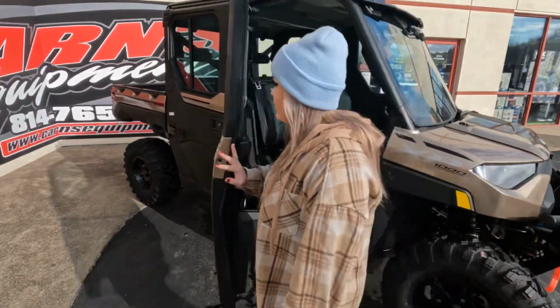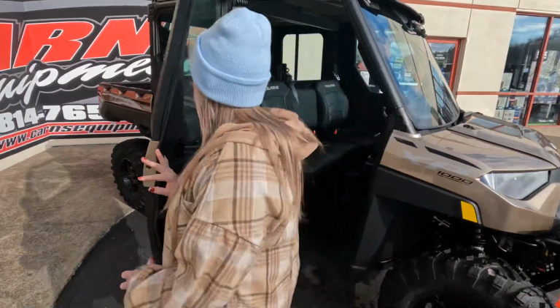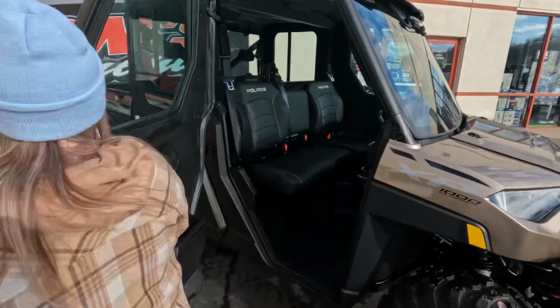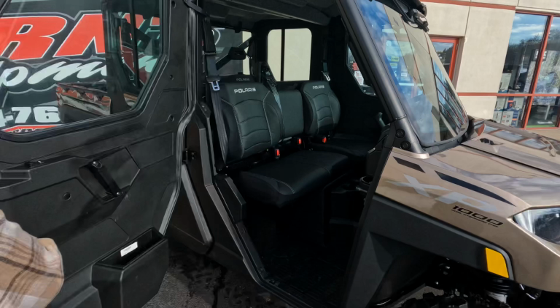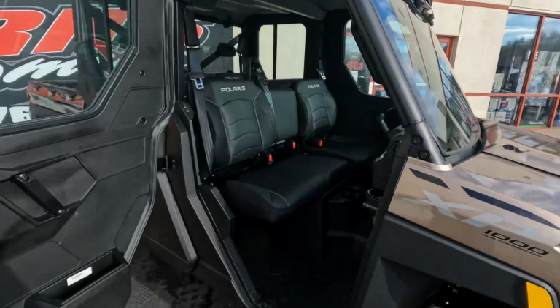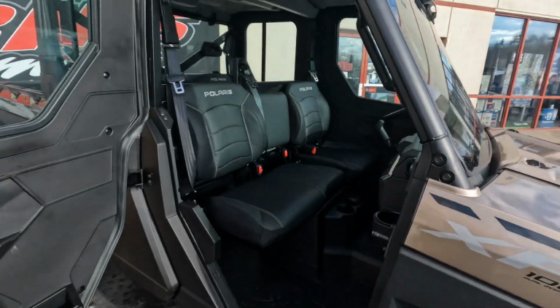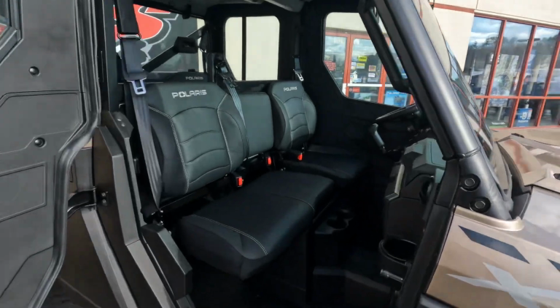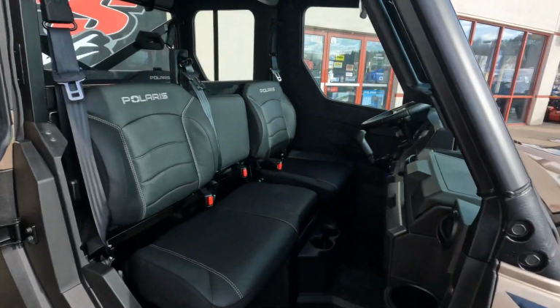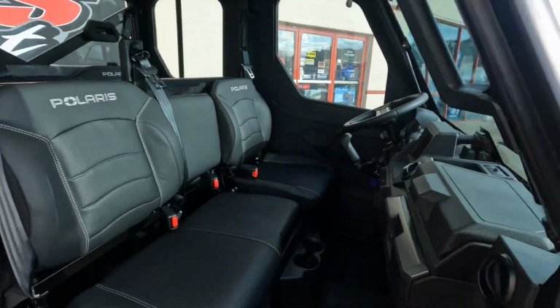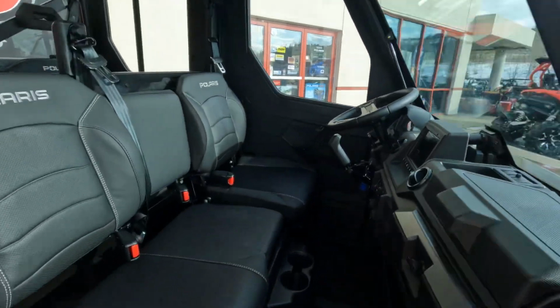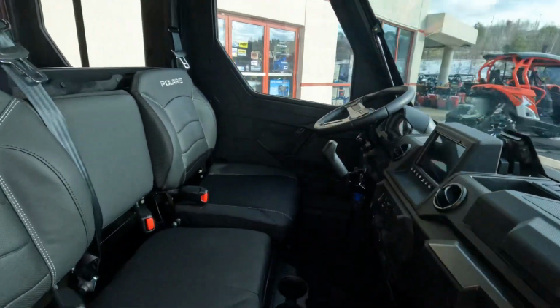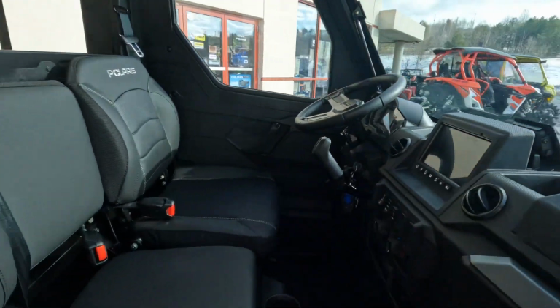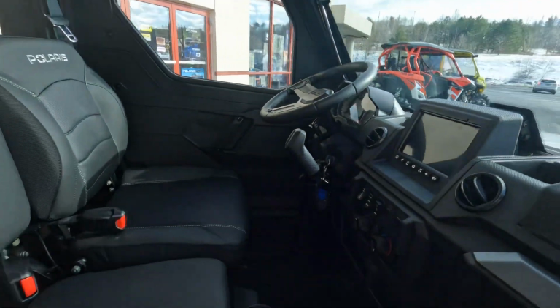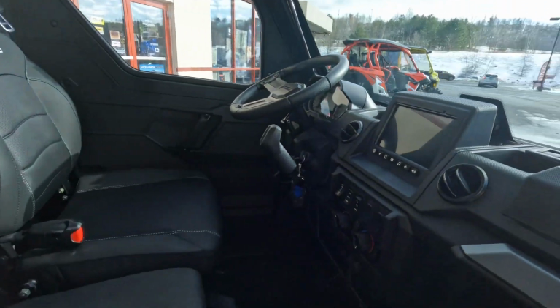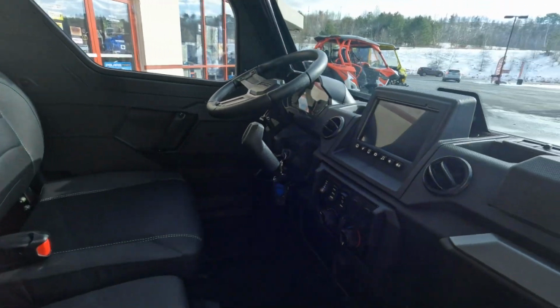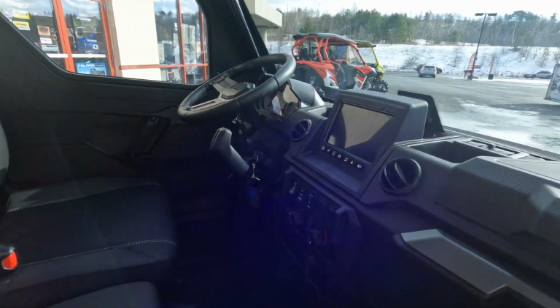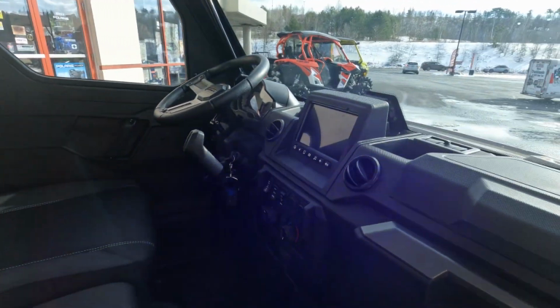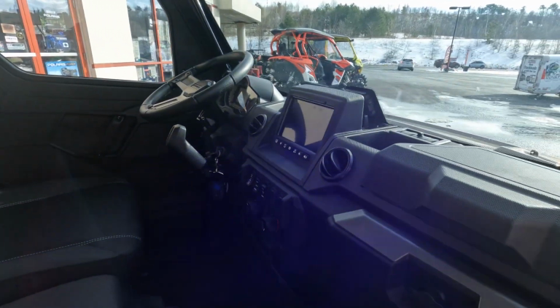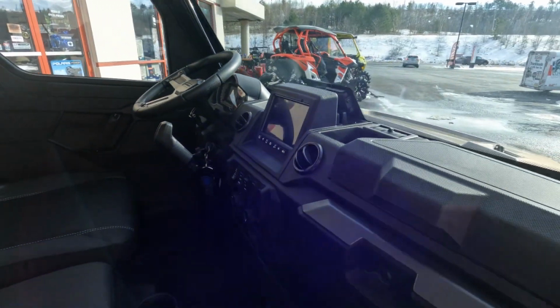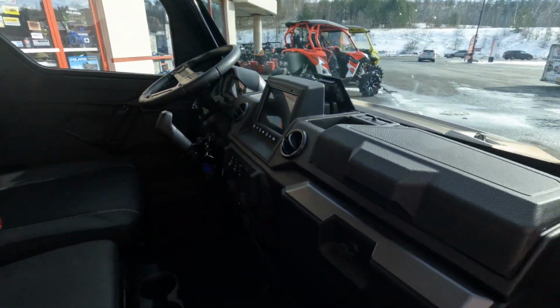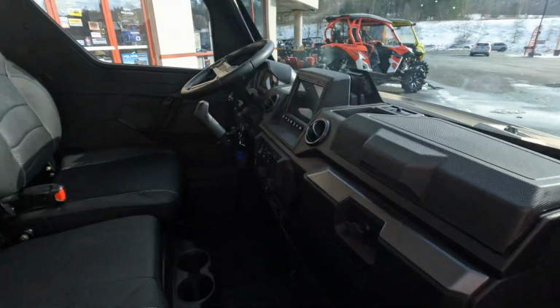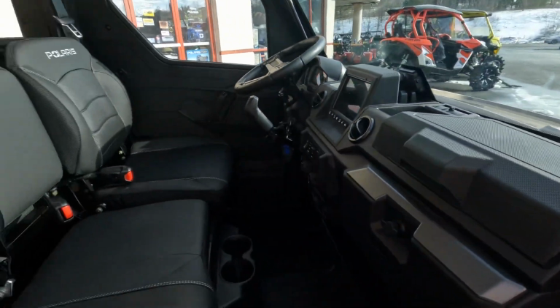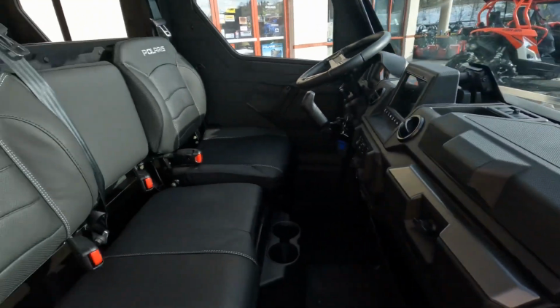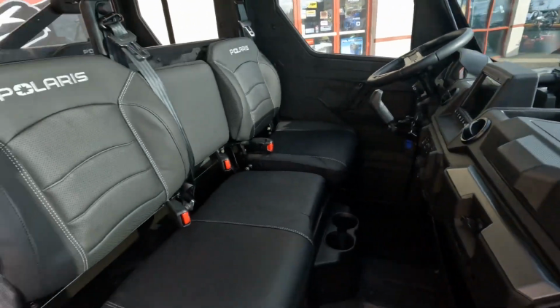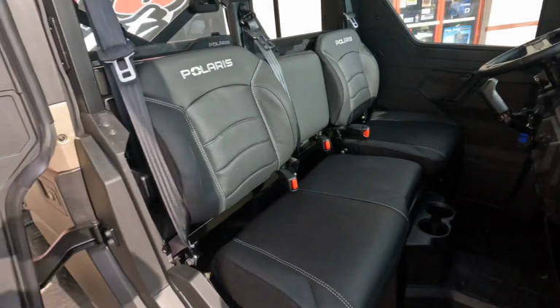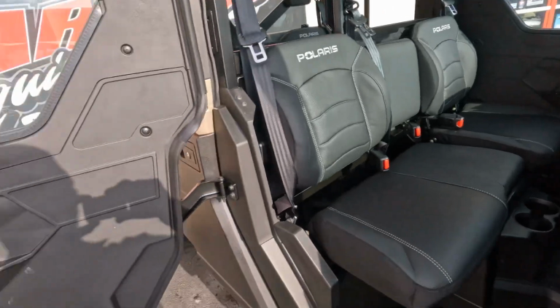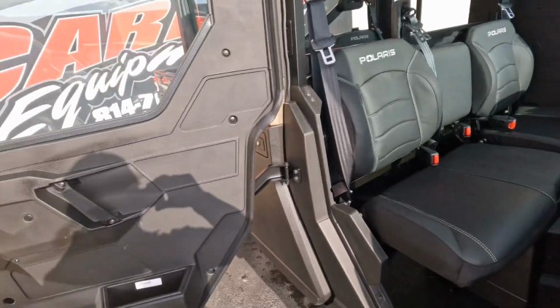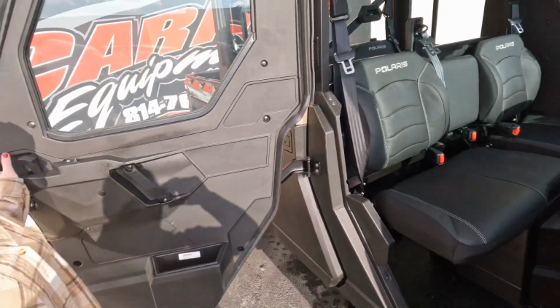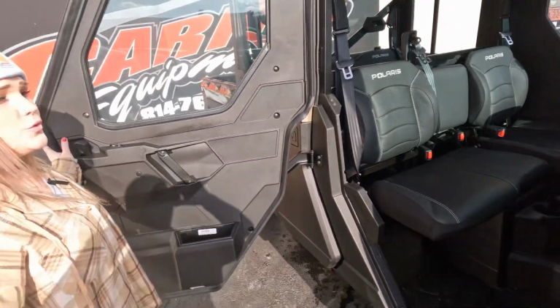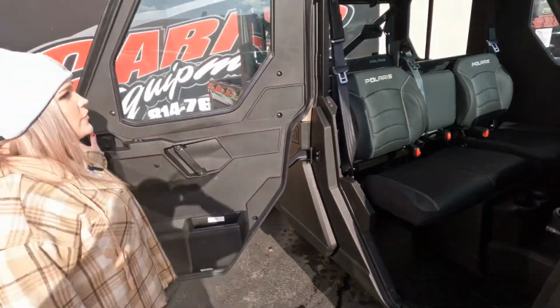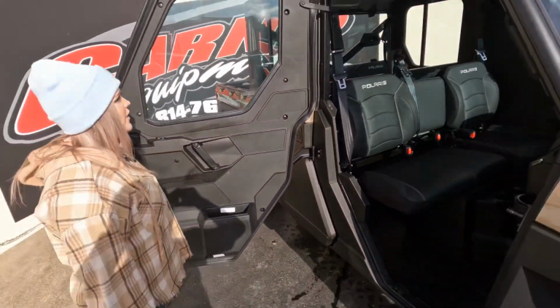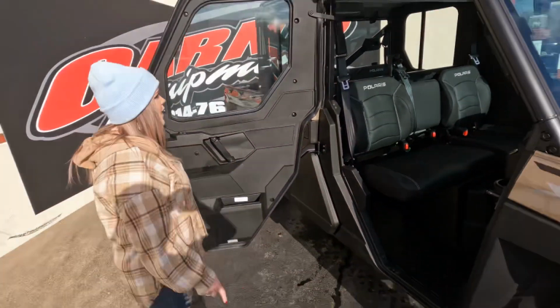You have your electric windows. You have your full Ride Command display, so your navigation, your GPS, Bluetooth, everything like that.